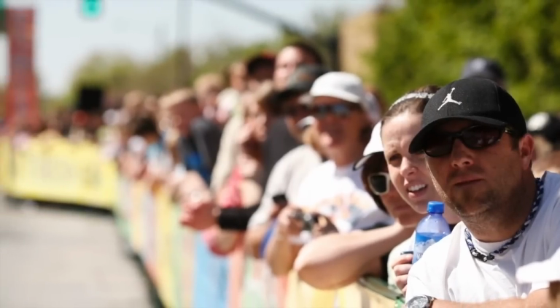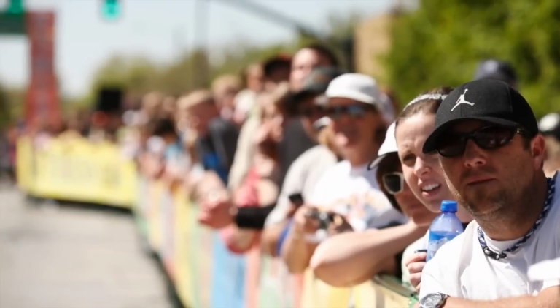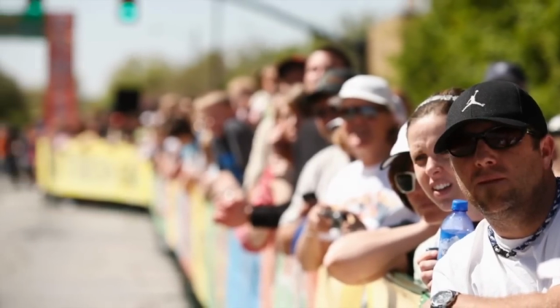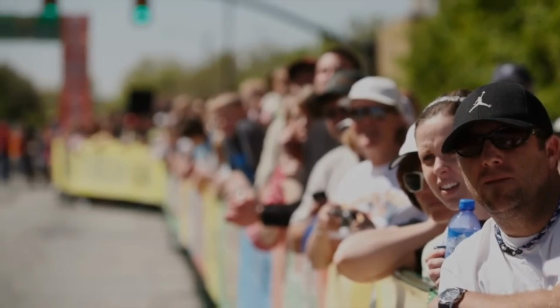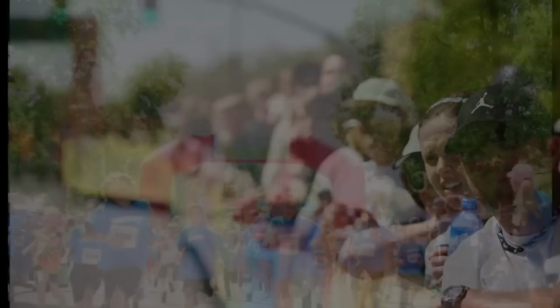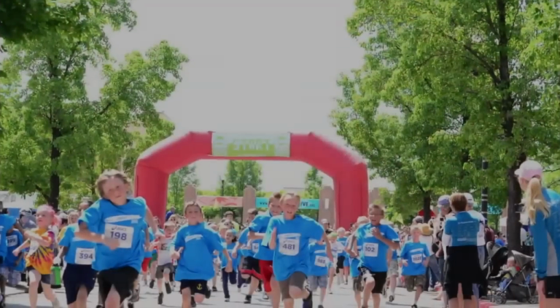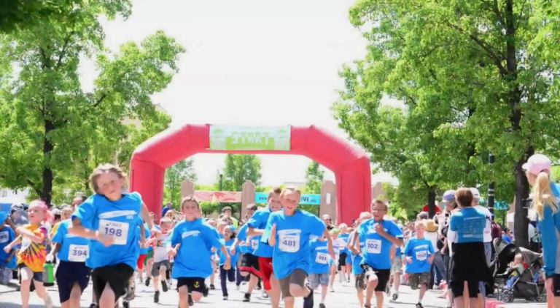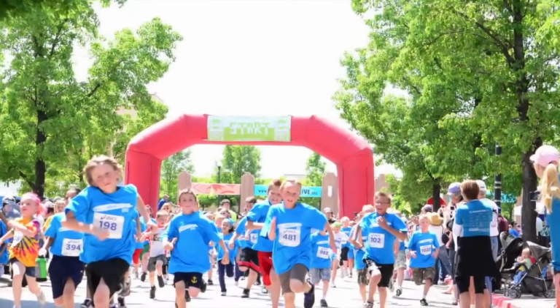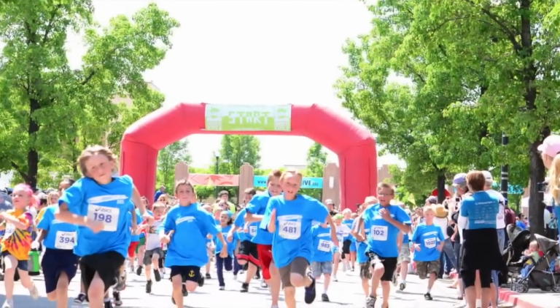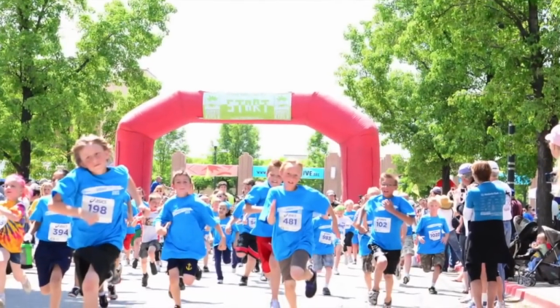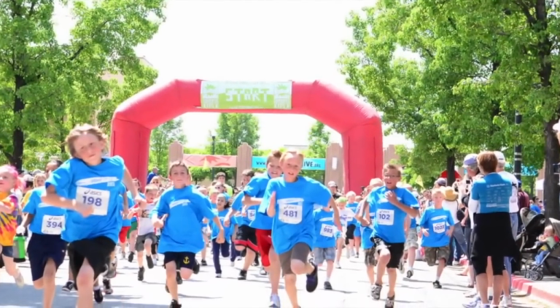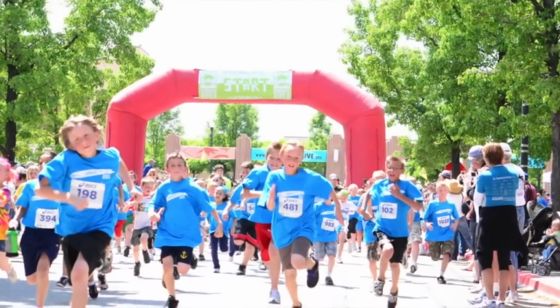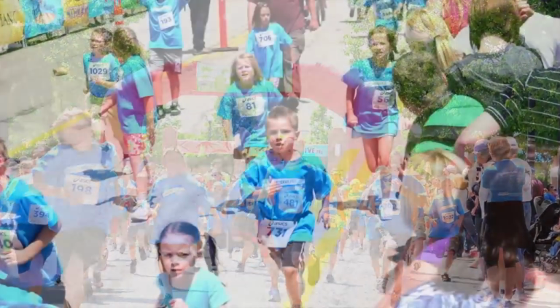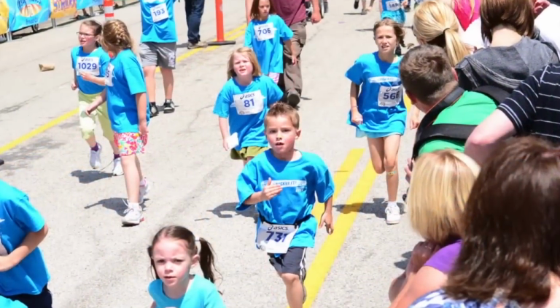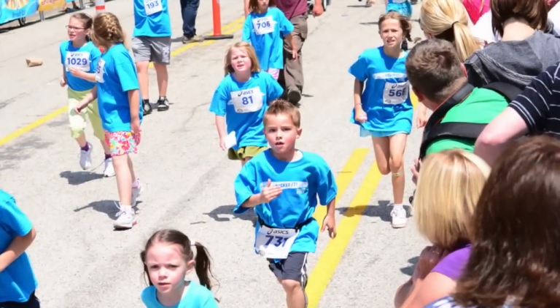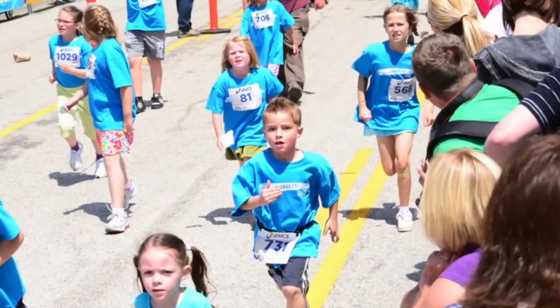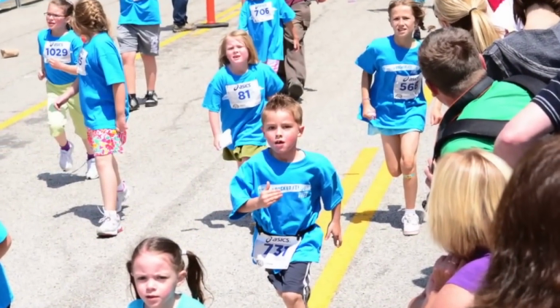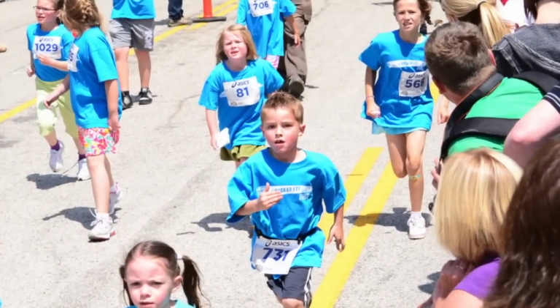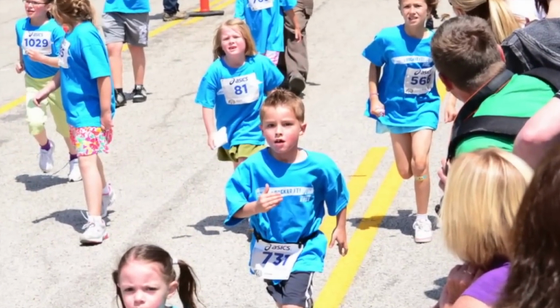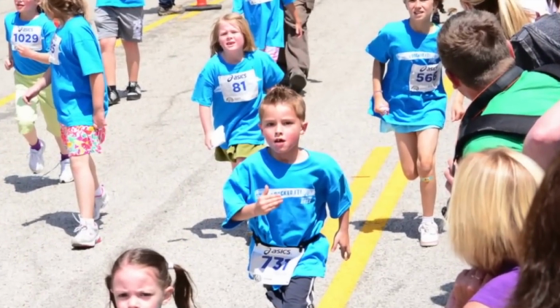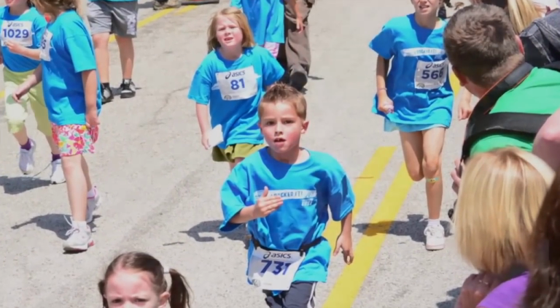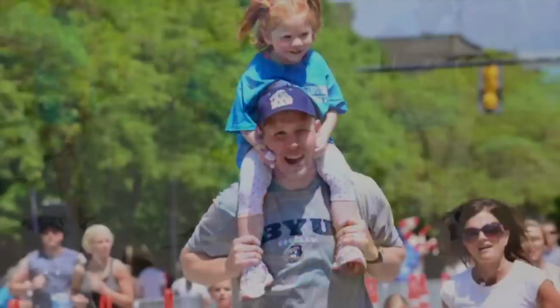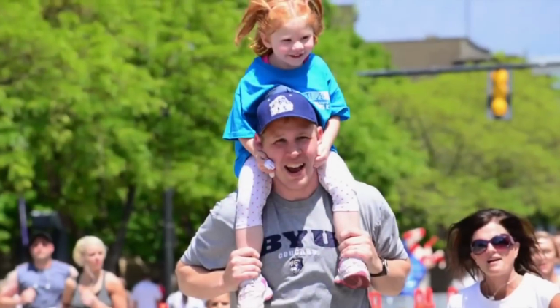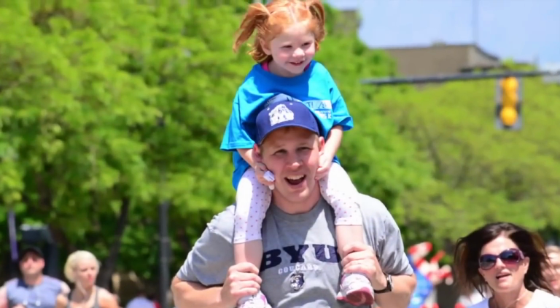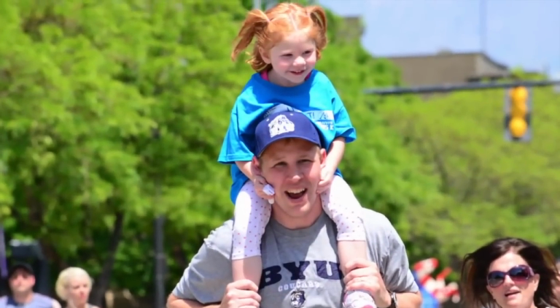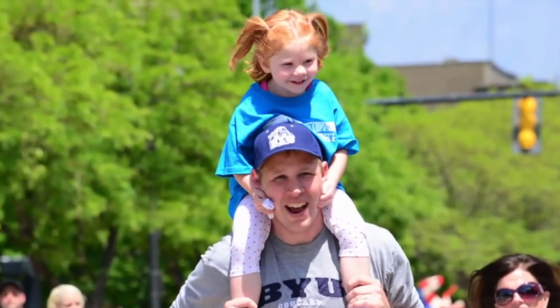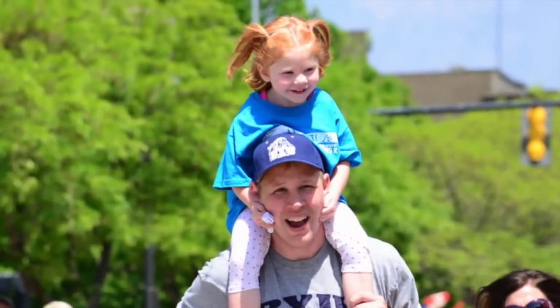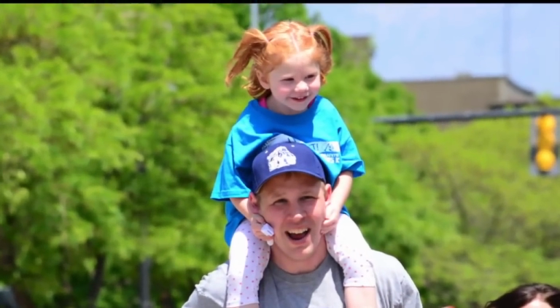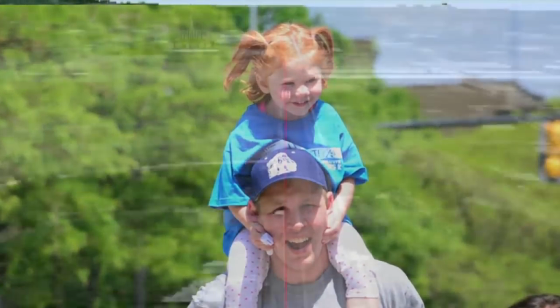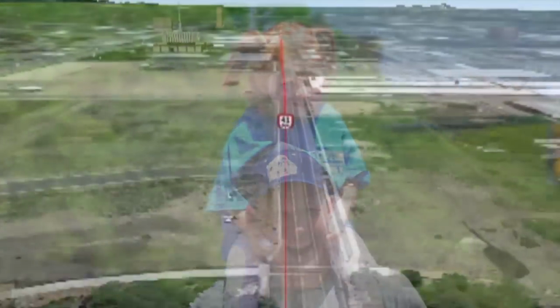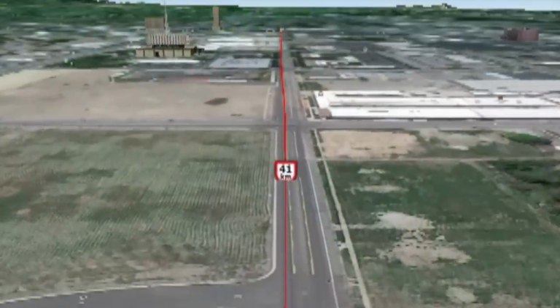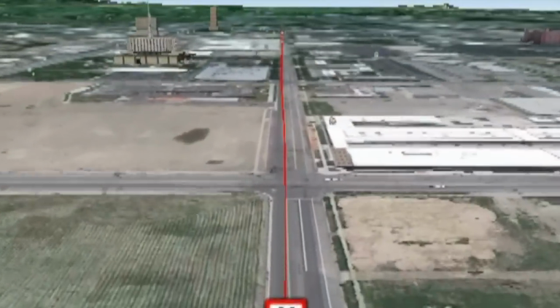The Gold Foundation's youth programs run a special Kids K race on this portion of the course to give young runners a chance to experience what it feels like to cross a marathon finish line. You may encounter some of these young runners, and we hope you'll encourage them as they'll surely encourage and motivate you.